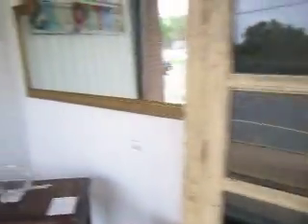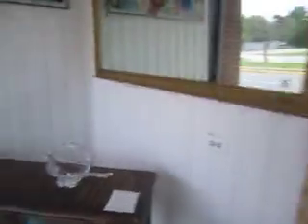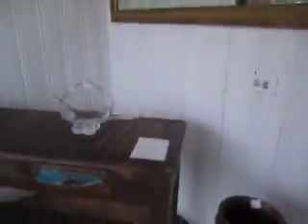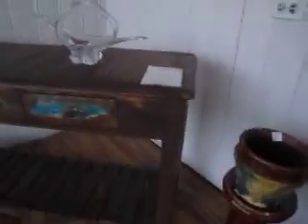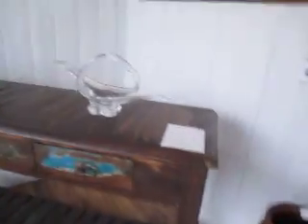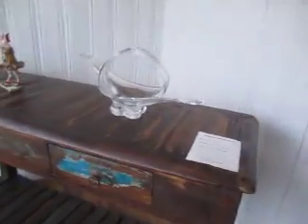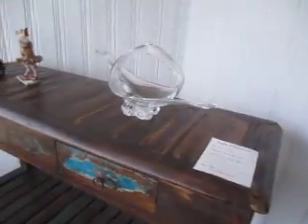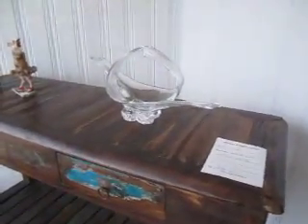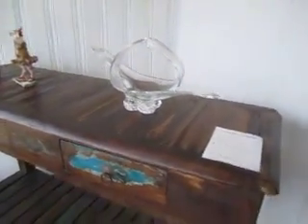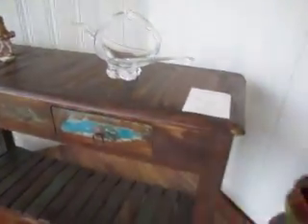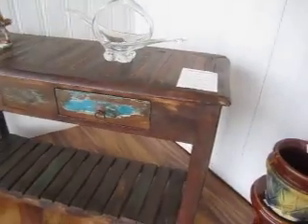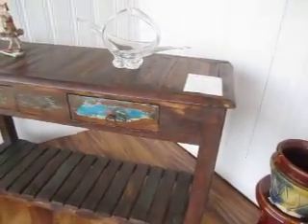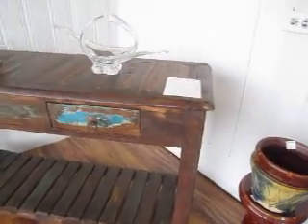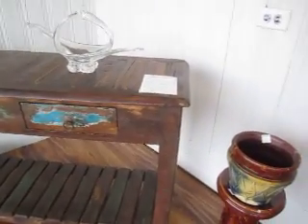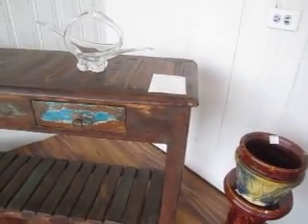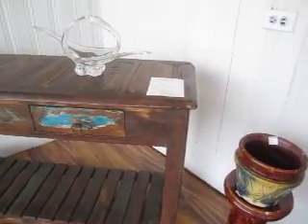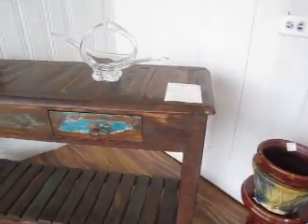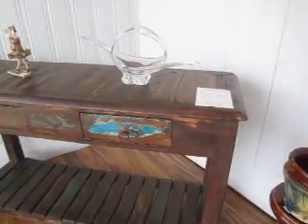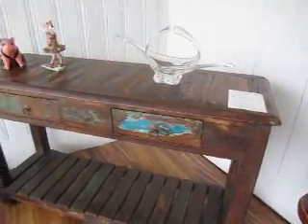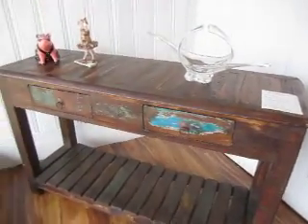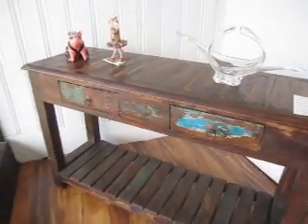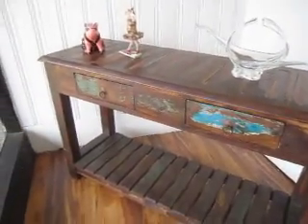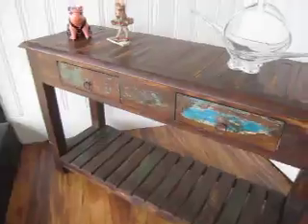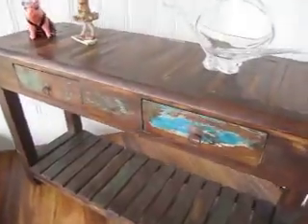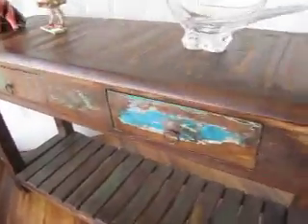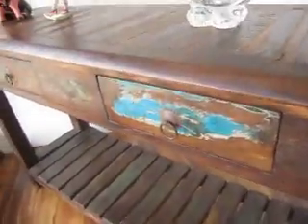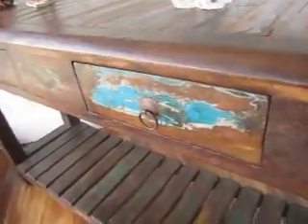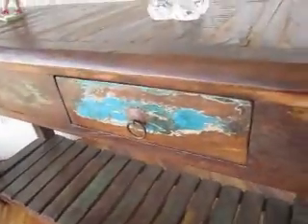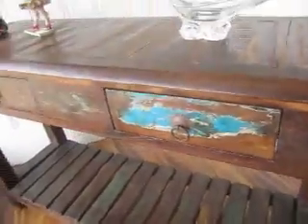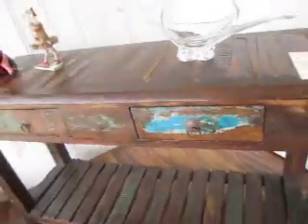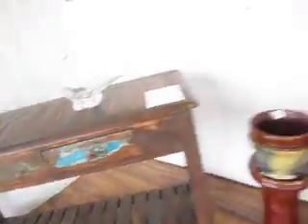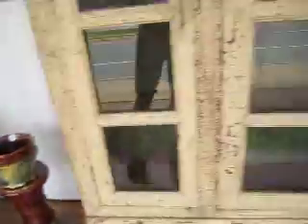And we've got this reclaimed wood hall console table going for $4.25. It's got a really cool look to it with some paint left on it.